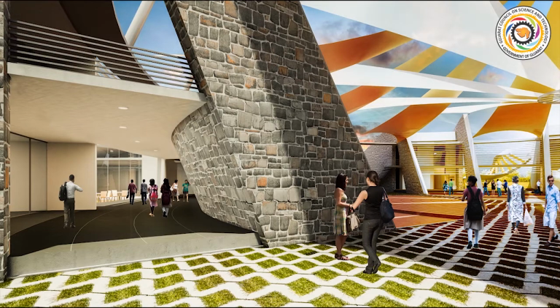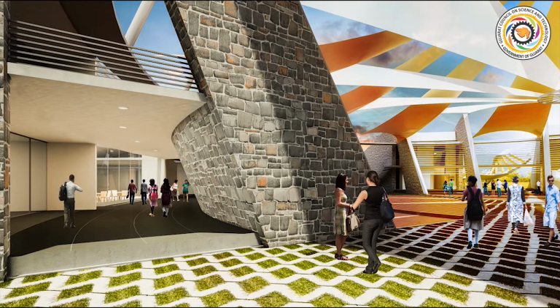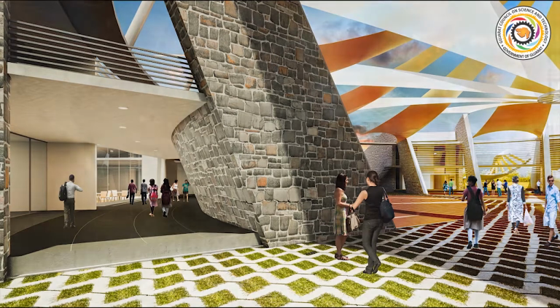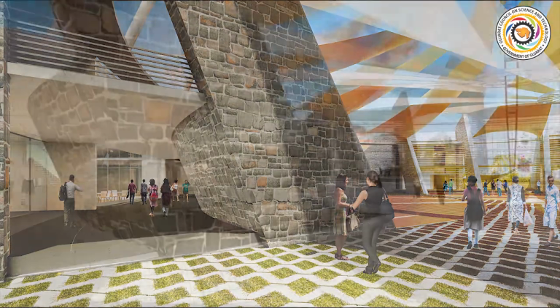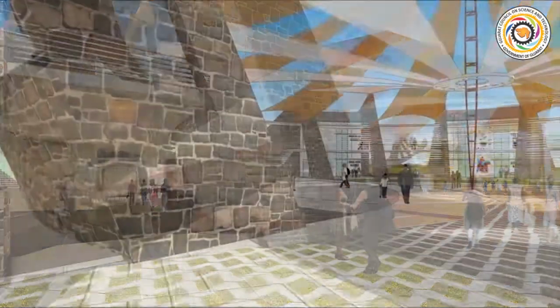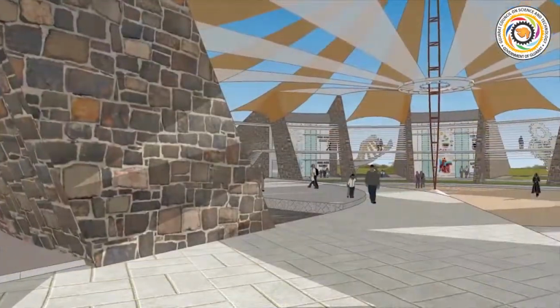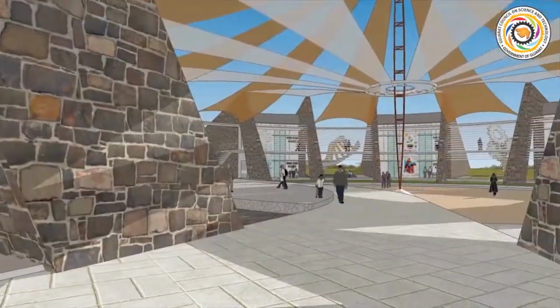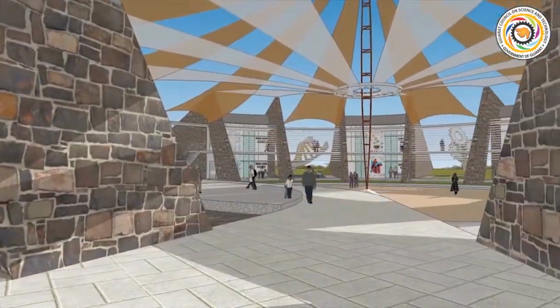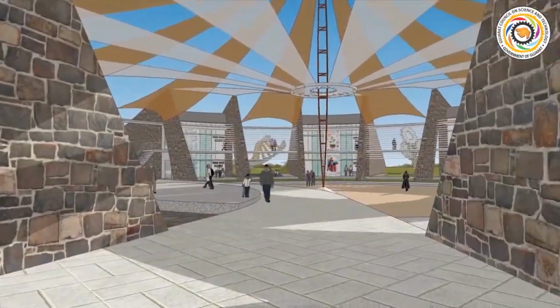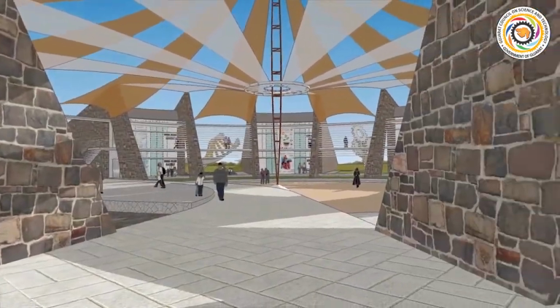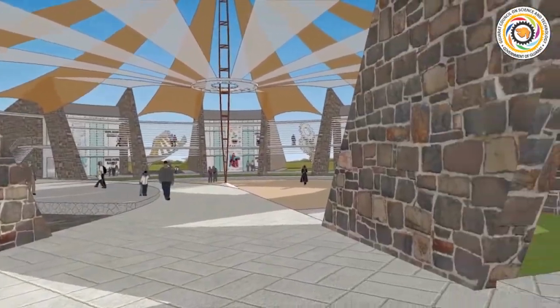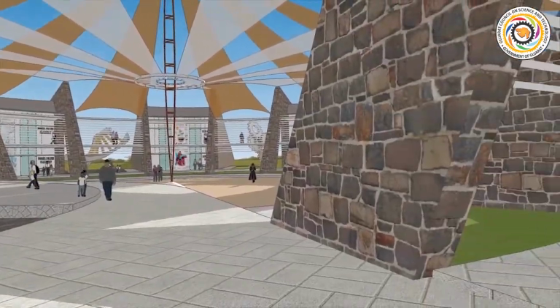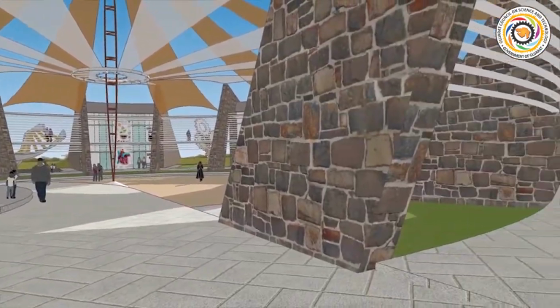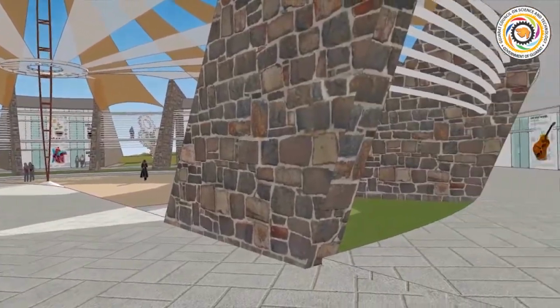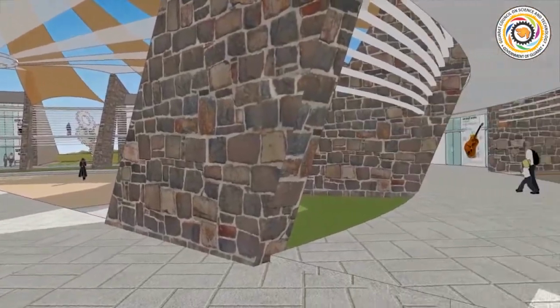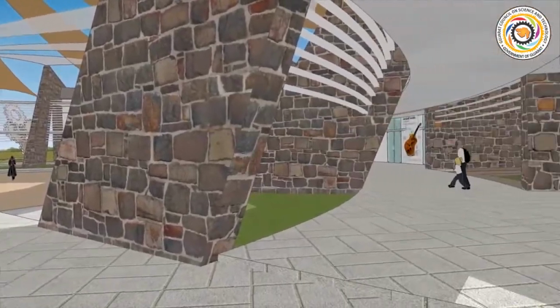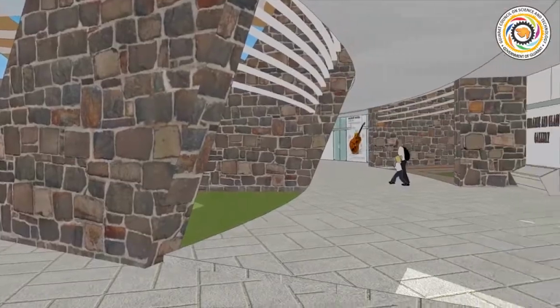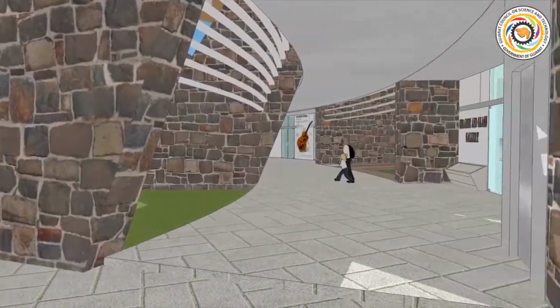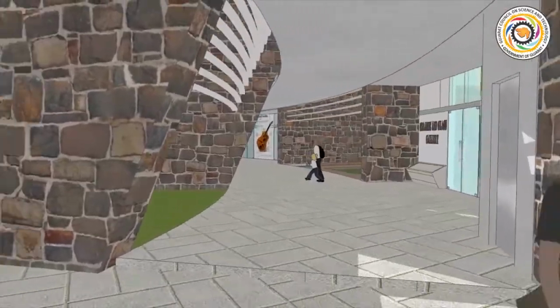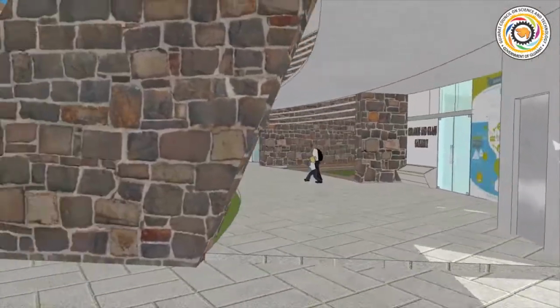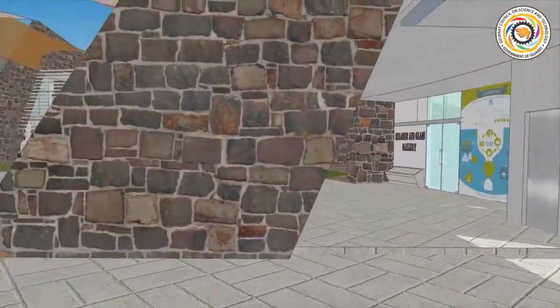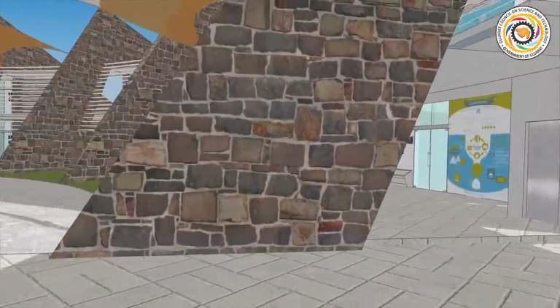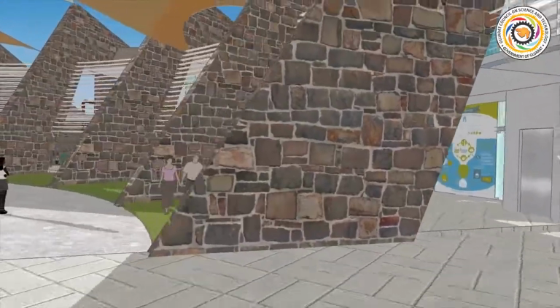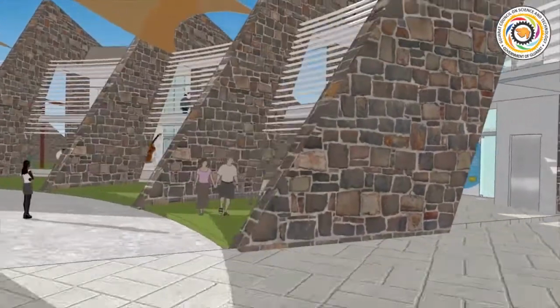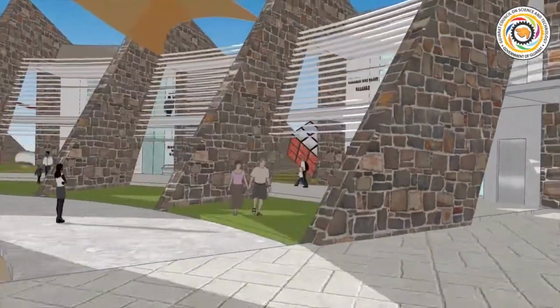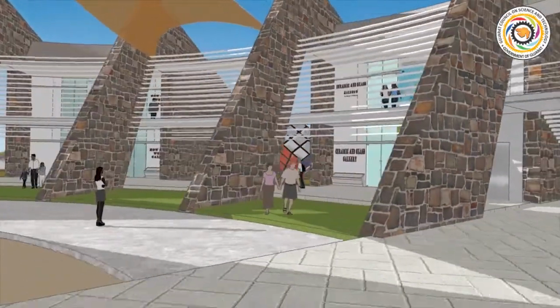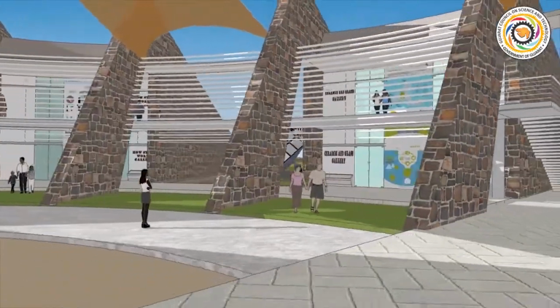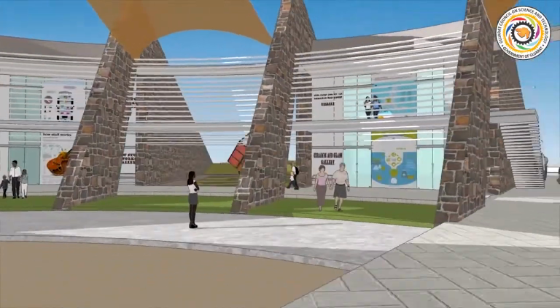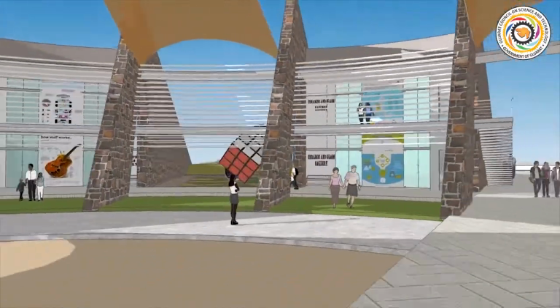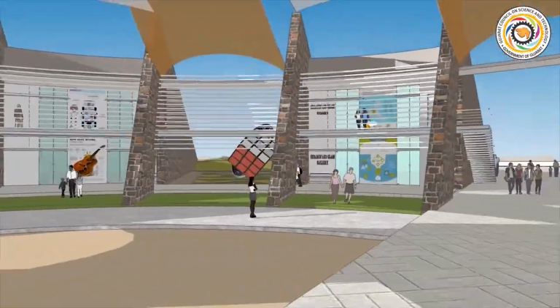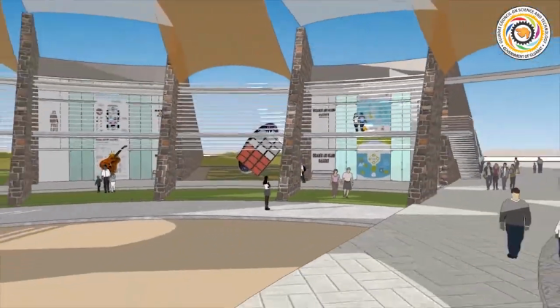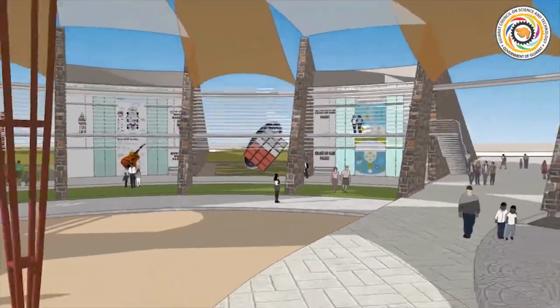The Science Park will feature various outdoor exhibits and an amphitheatre for large gatherings. This will be mostly natural landscape requiring little maintenance.